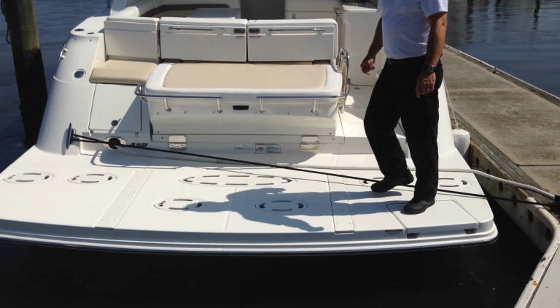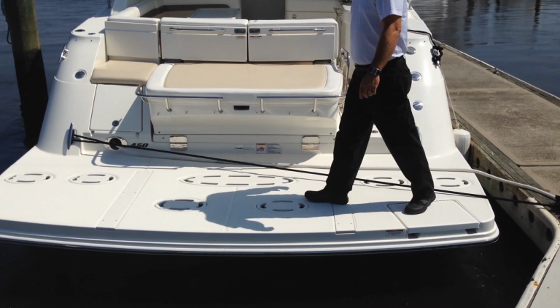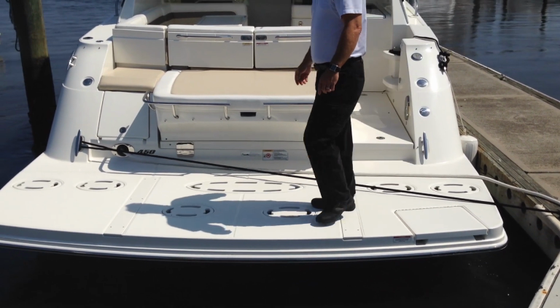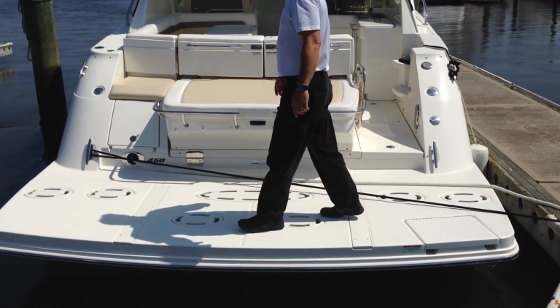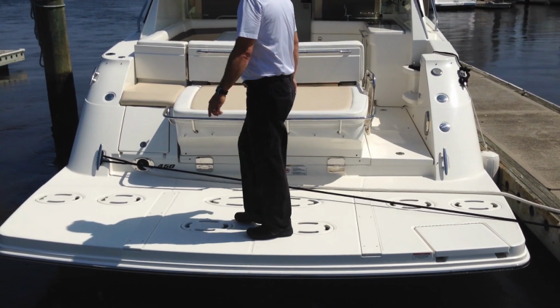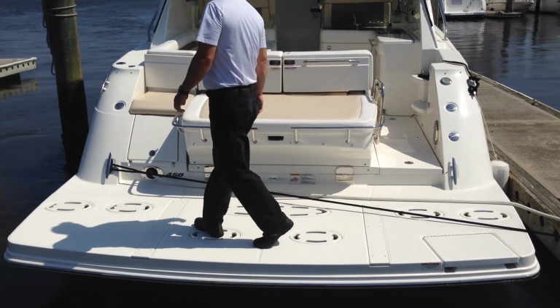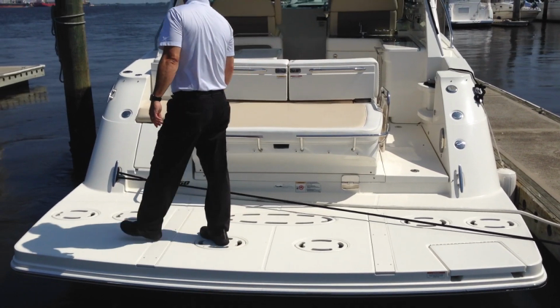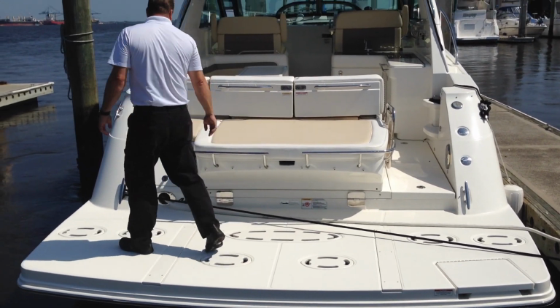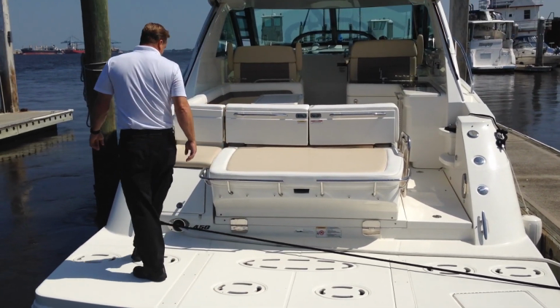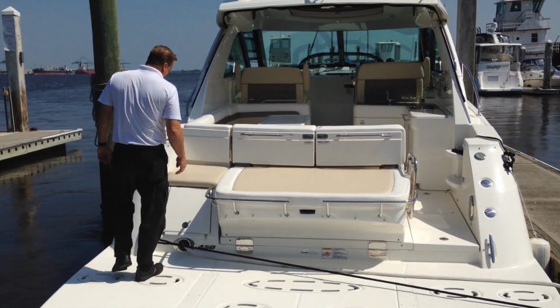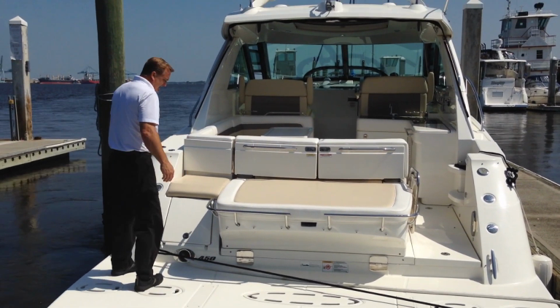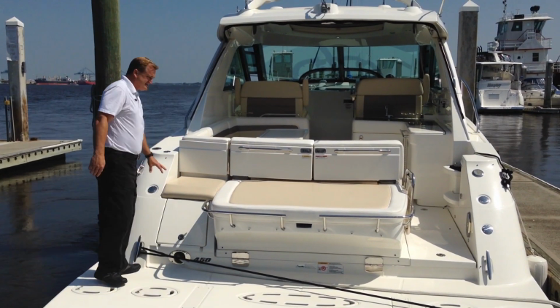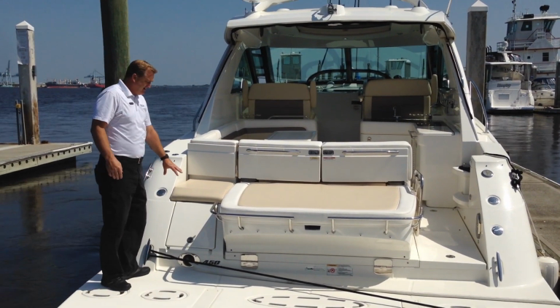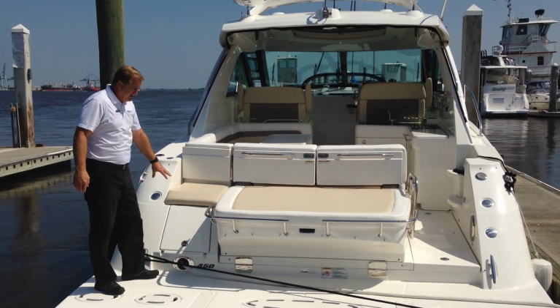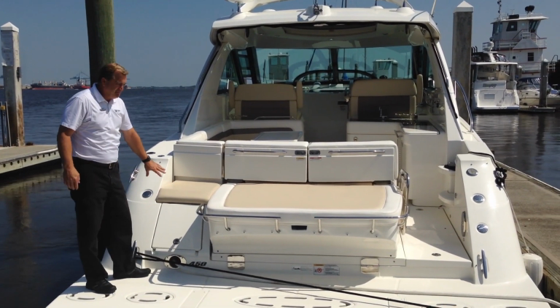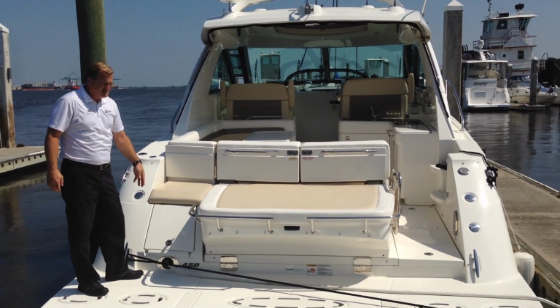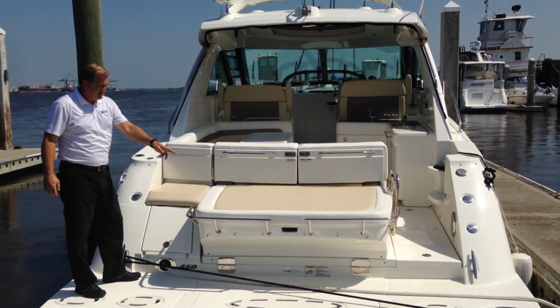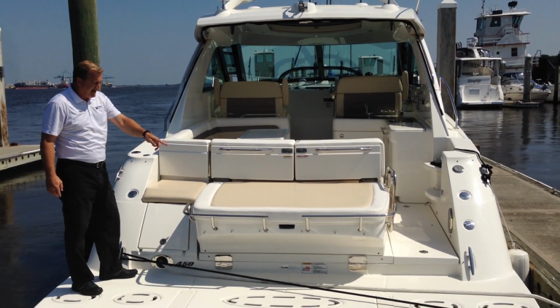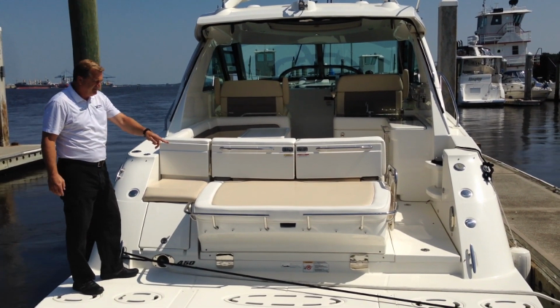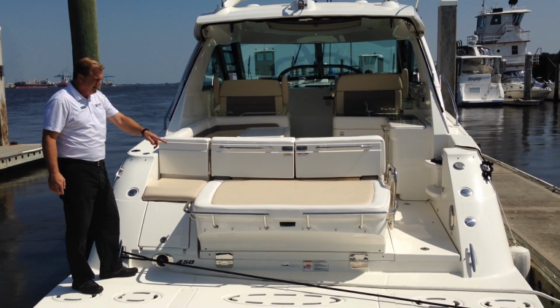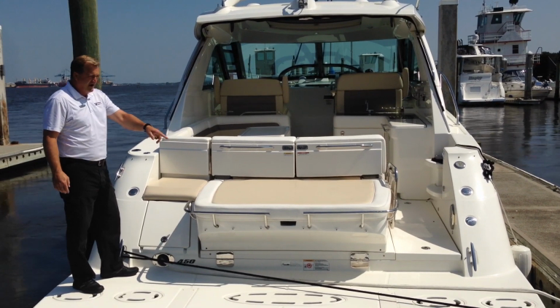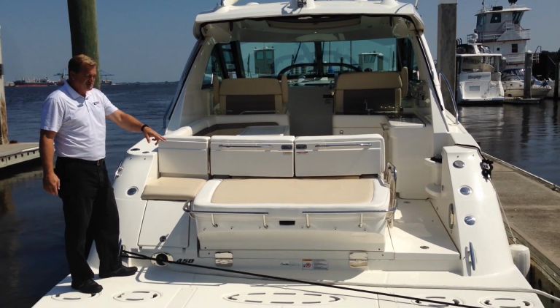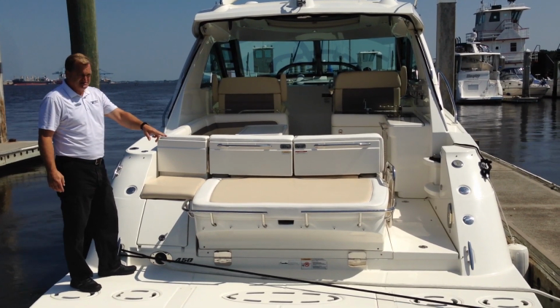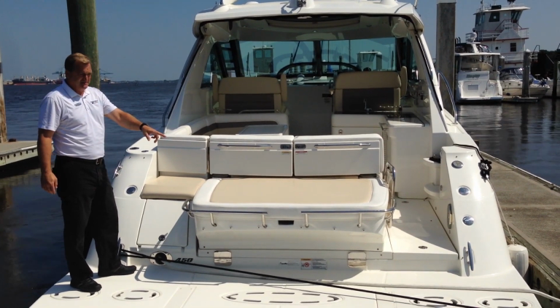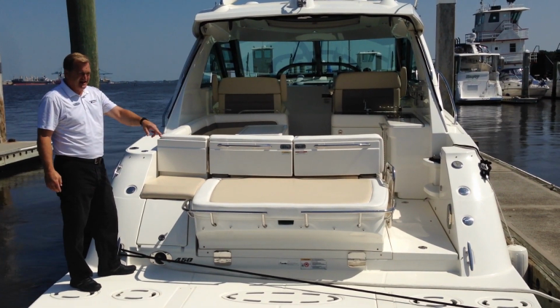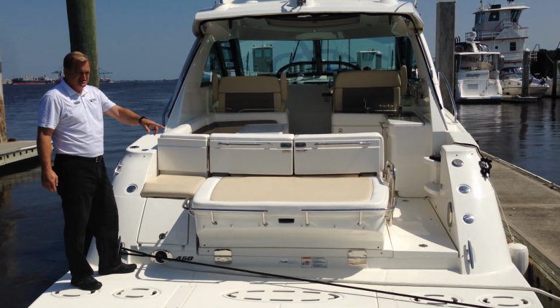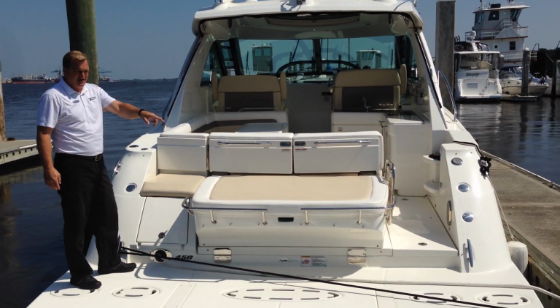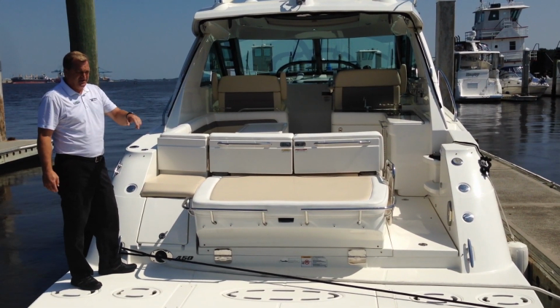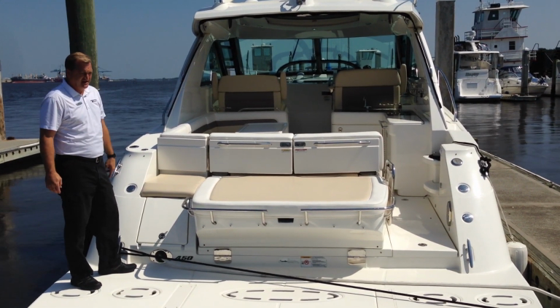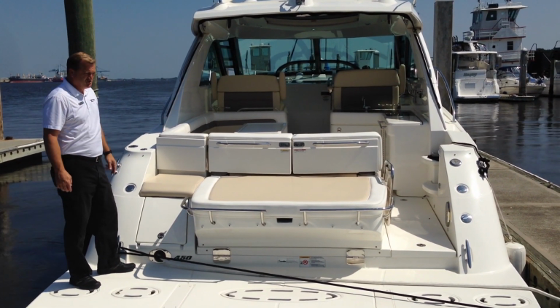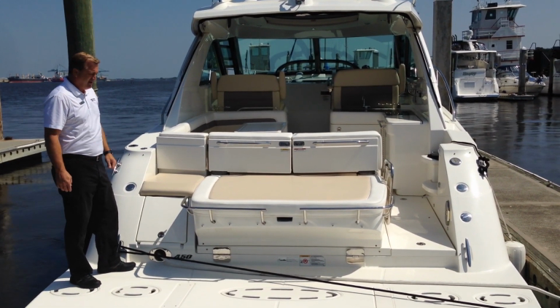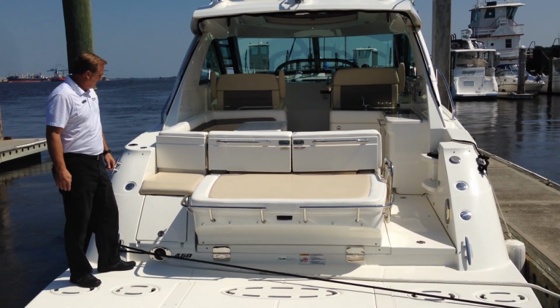As we make our way to the port side, inside here is where your cable master is going to feed out. Great option on this boat — it makes it a lot easier for you to handle your shore power cable.